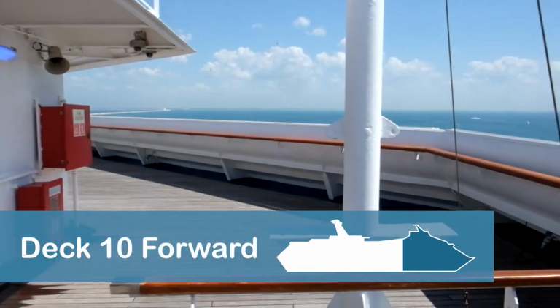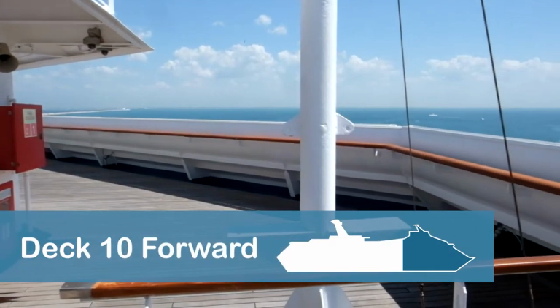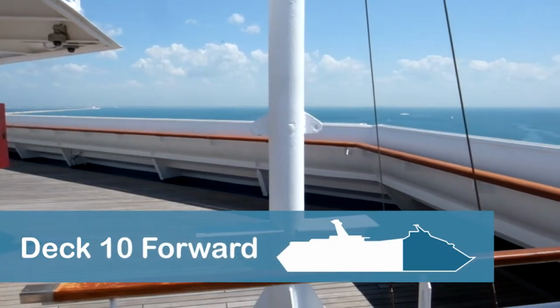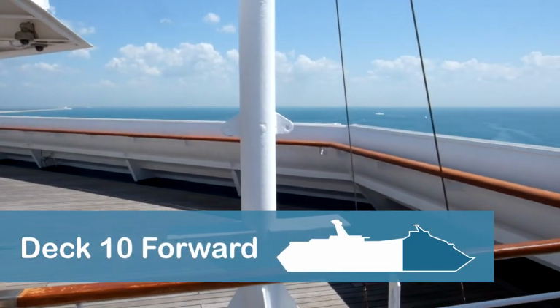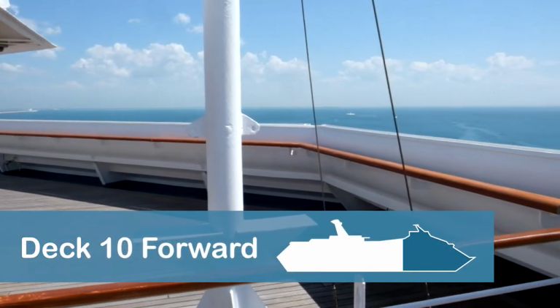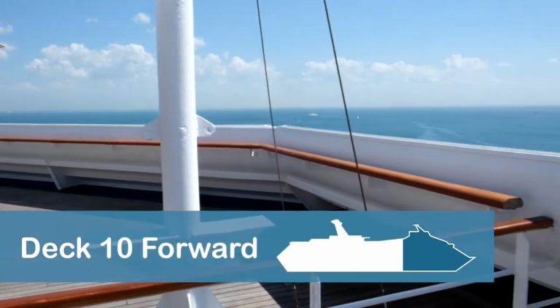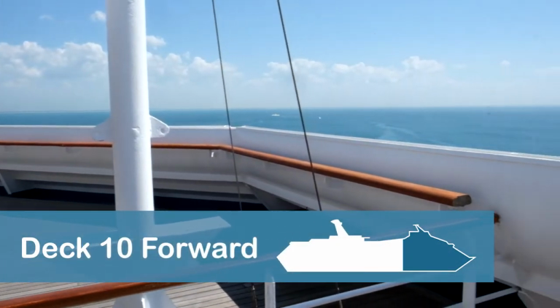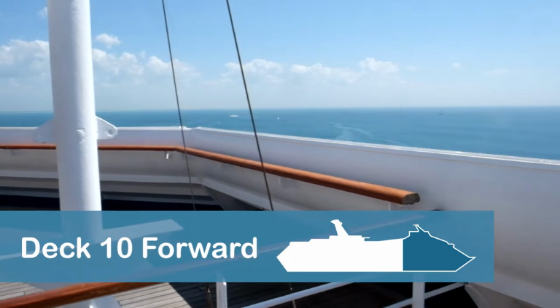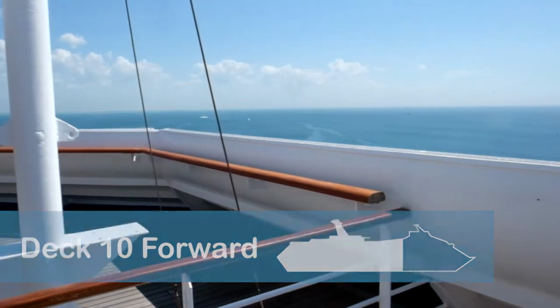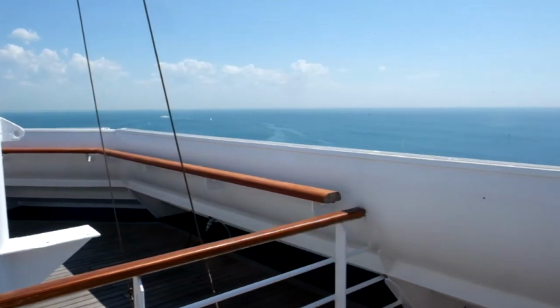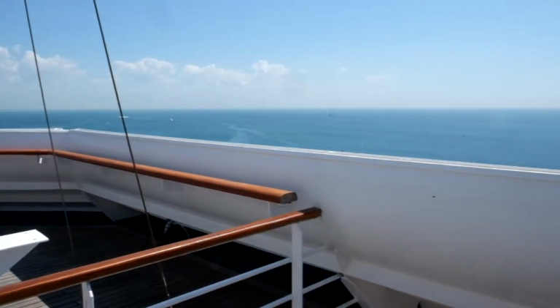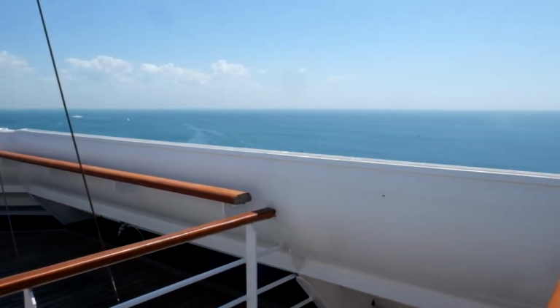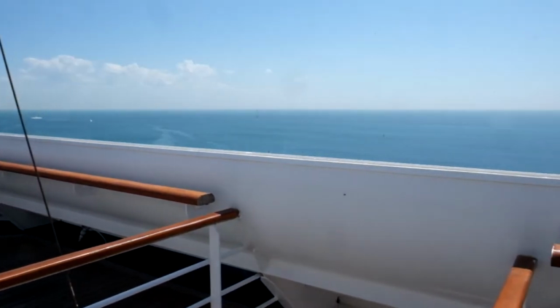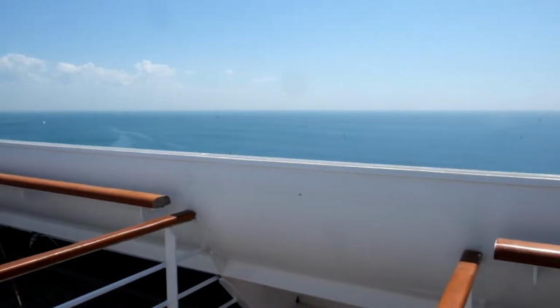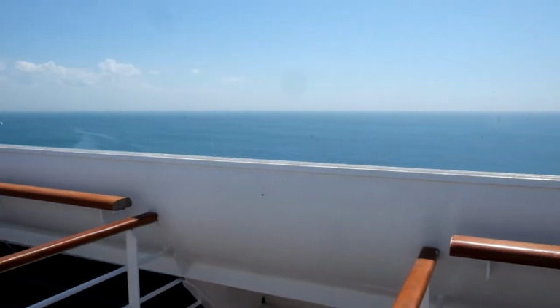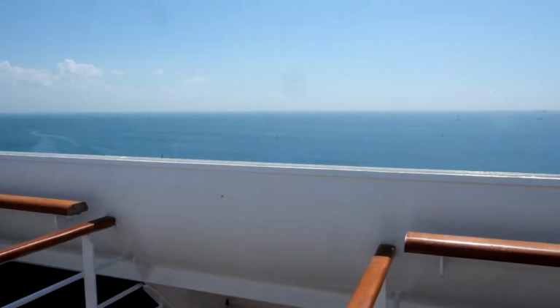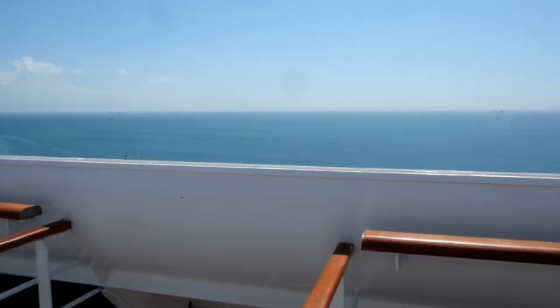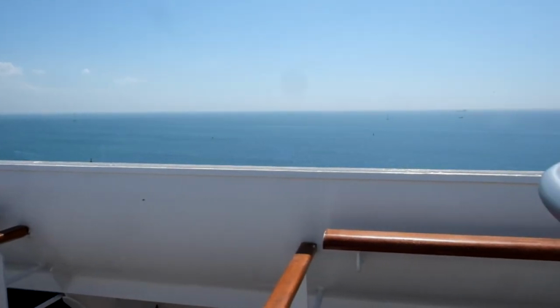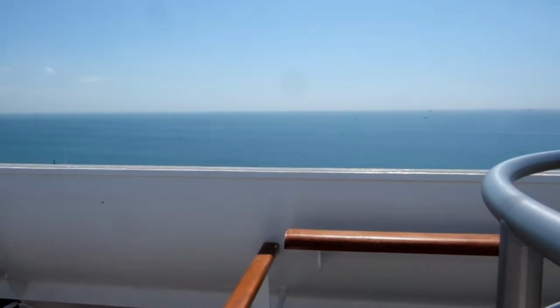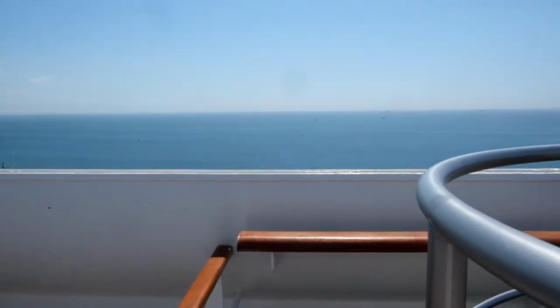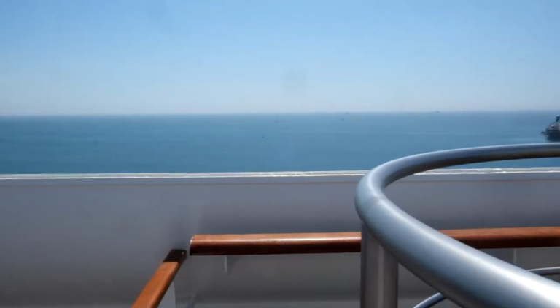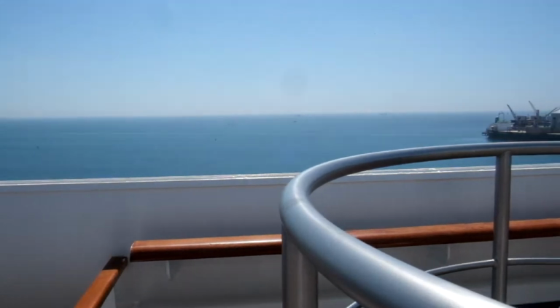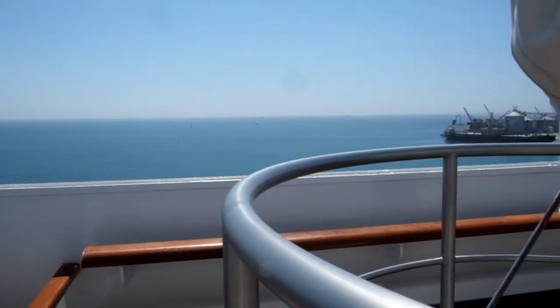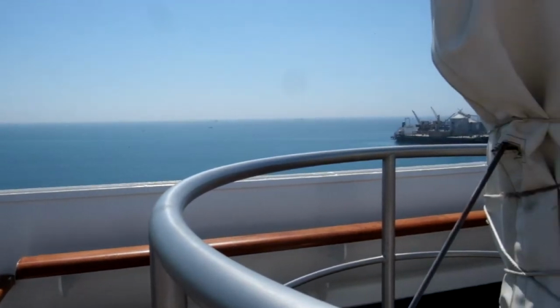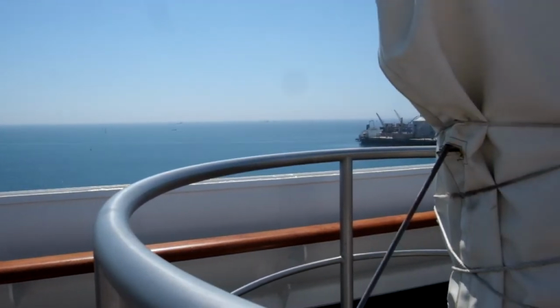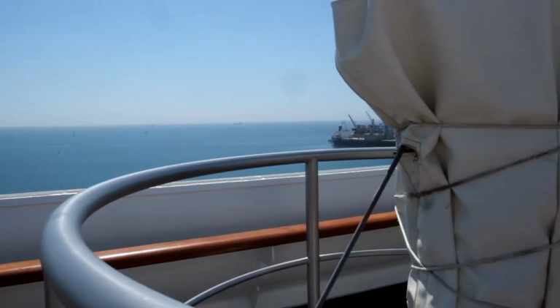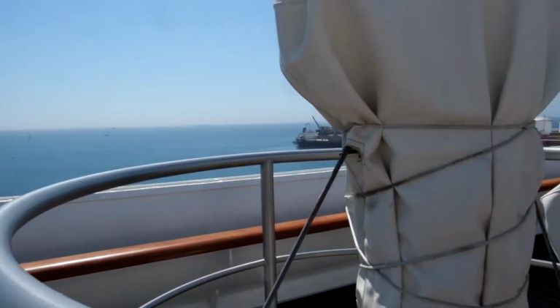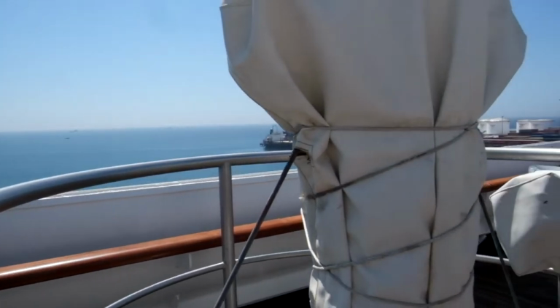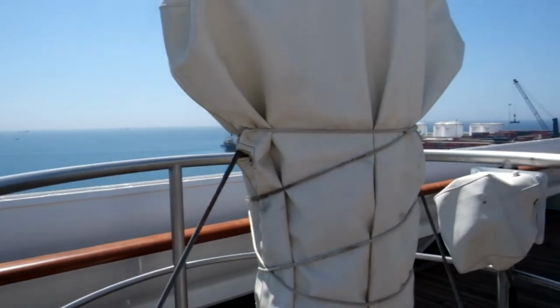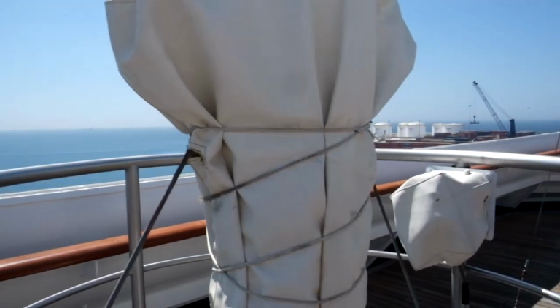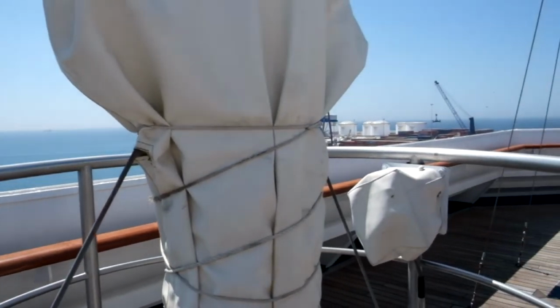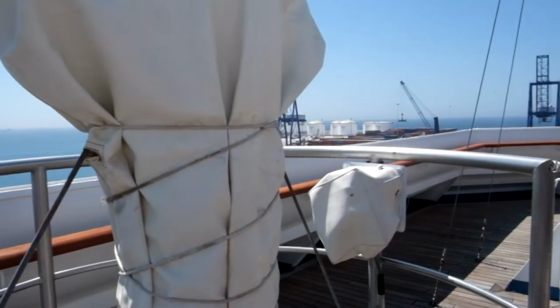Deck 10 features the highest secret deck at the front of the ship. To access the secret deck, look for the sets of double doors near State Rooms 1003 and 1004.